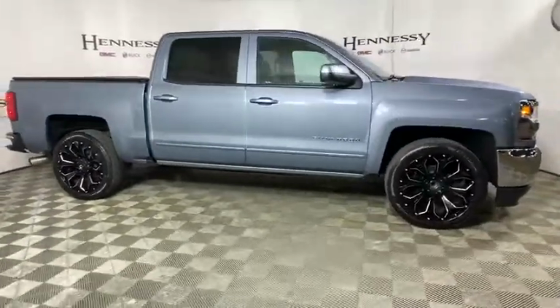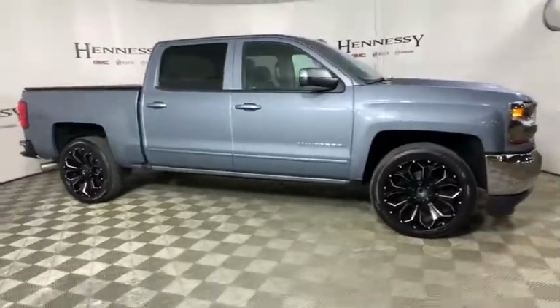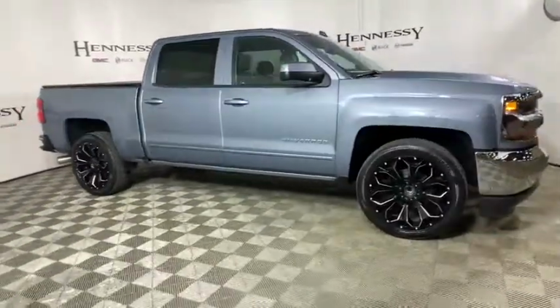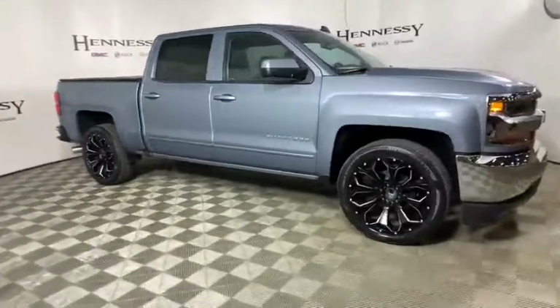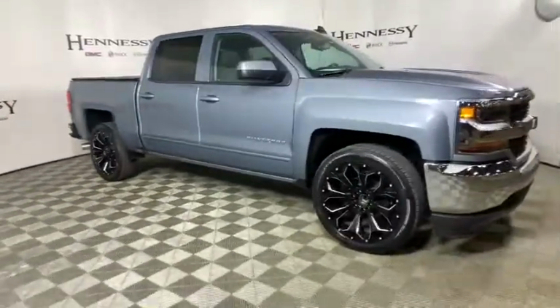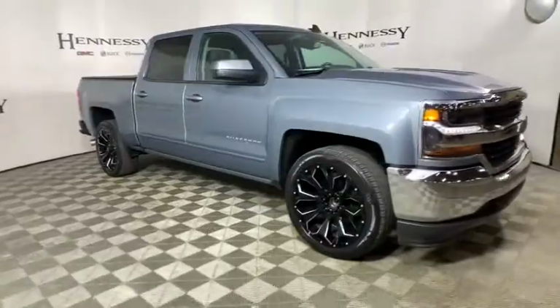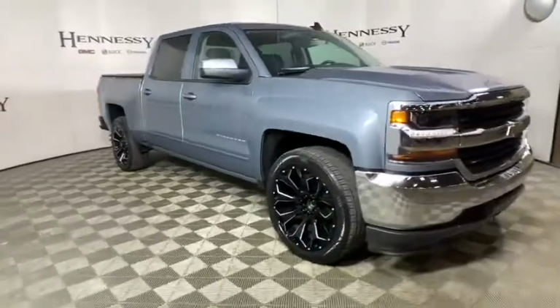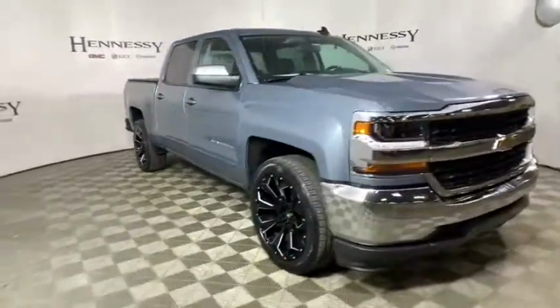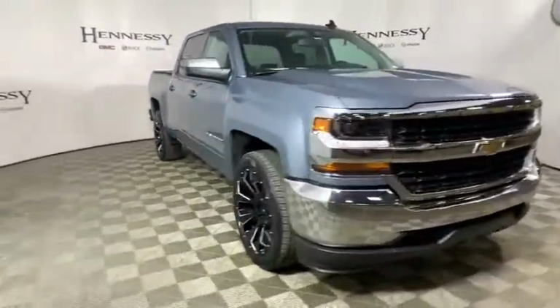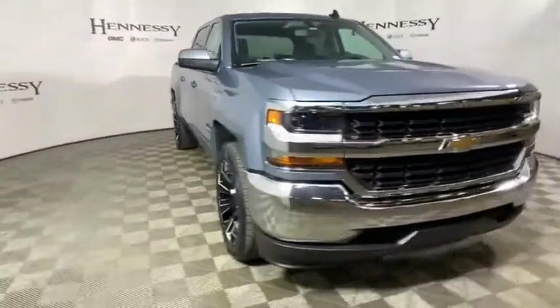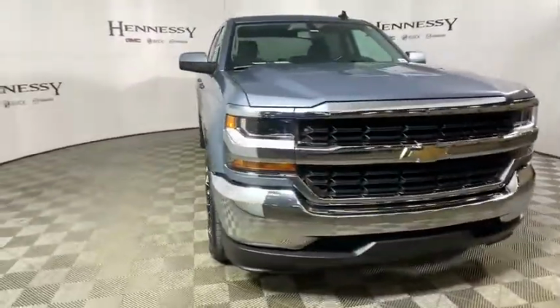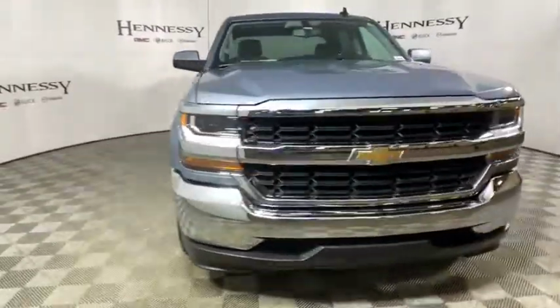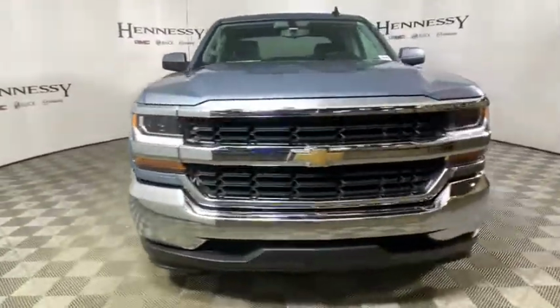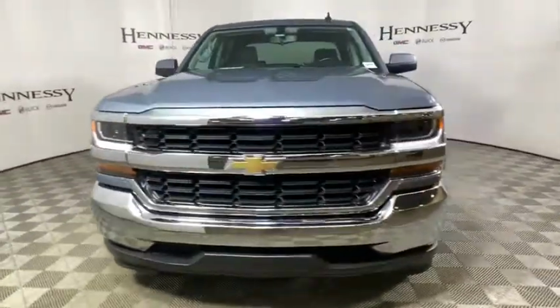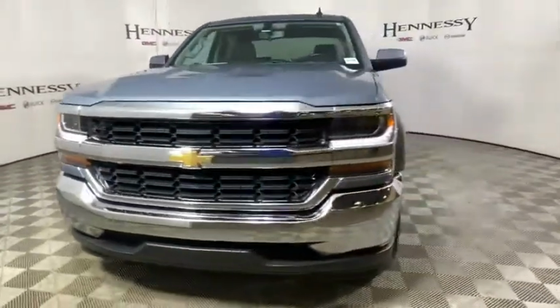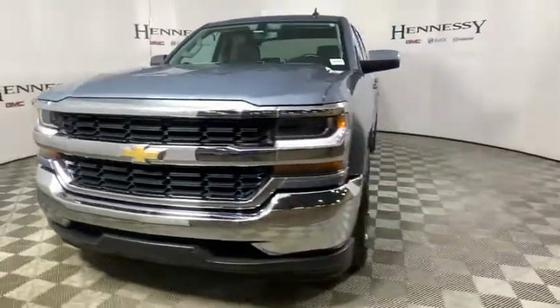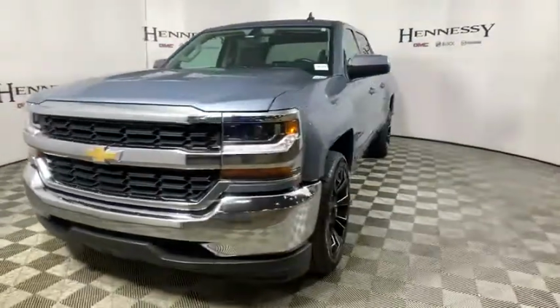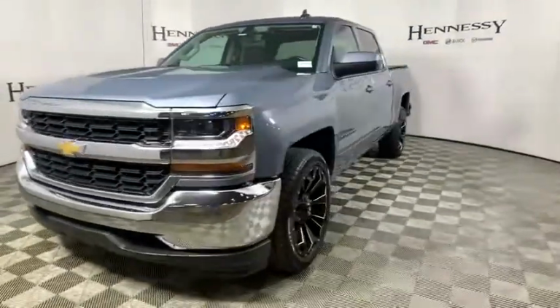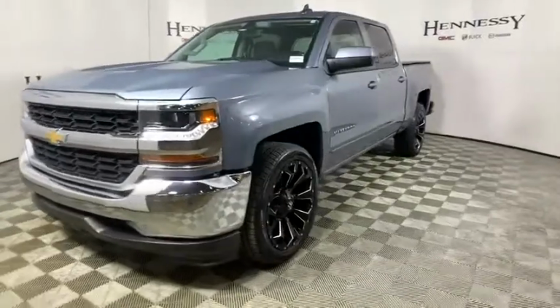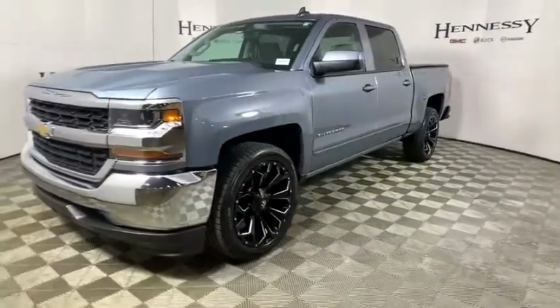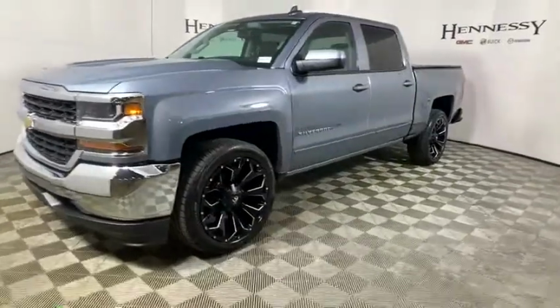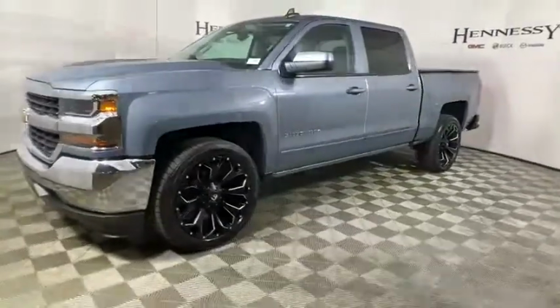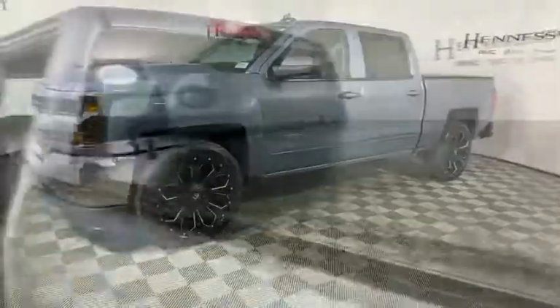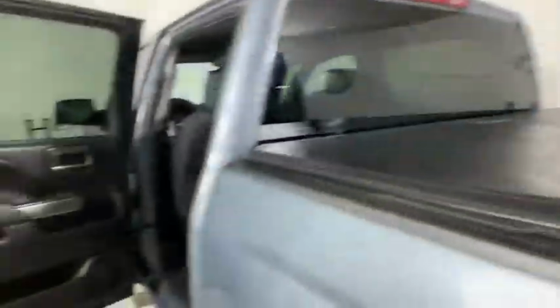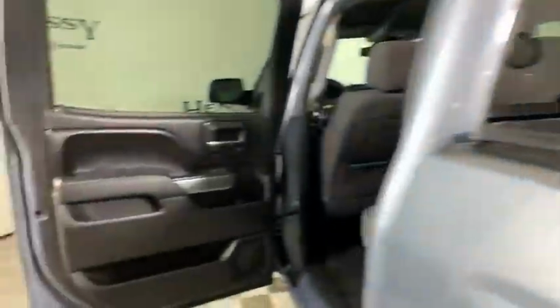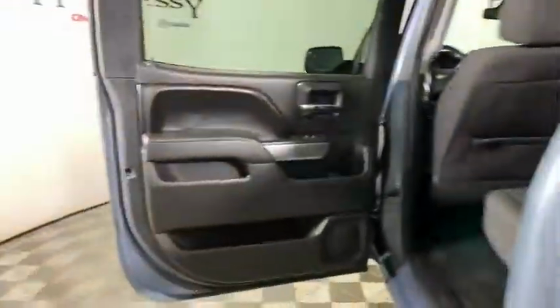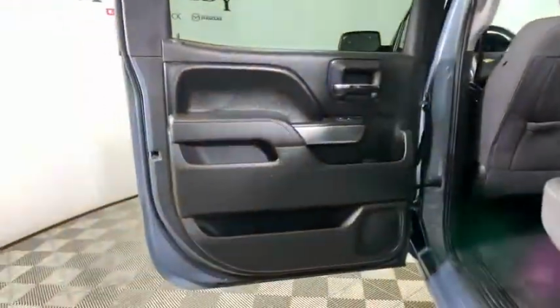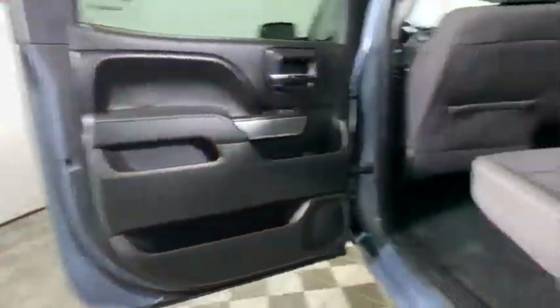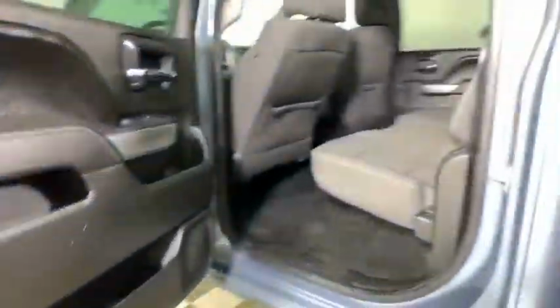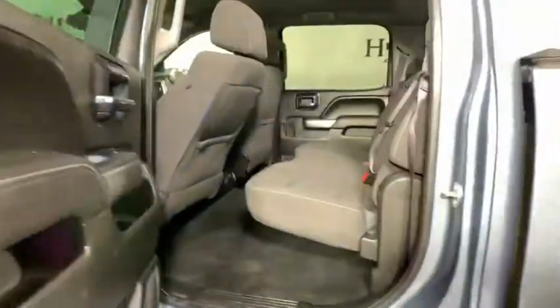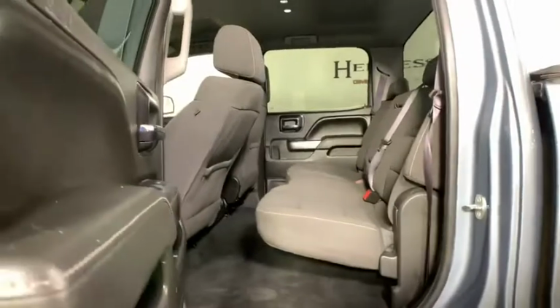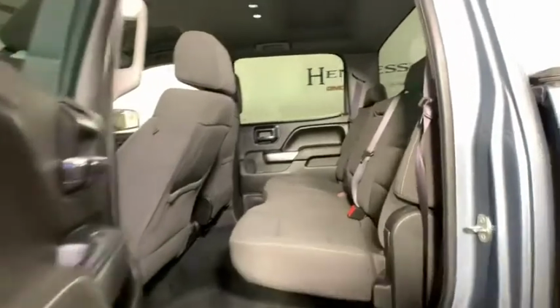This vehicle has less than 95,000 miles. Here are some of this vehicle's great options: traction control, steering wheel audio controls, dual airbags, power steering, four-wheel disc brakes, center armrest.